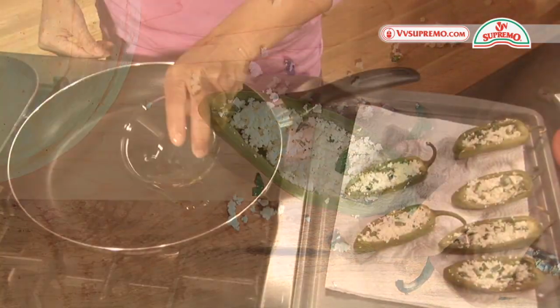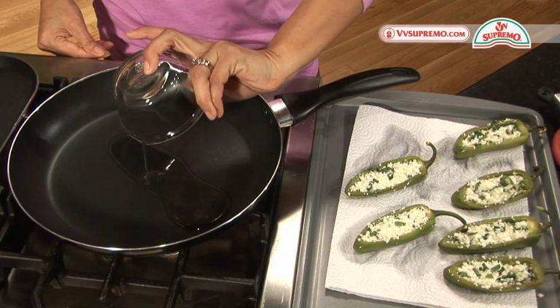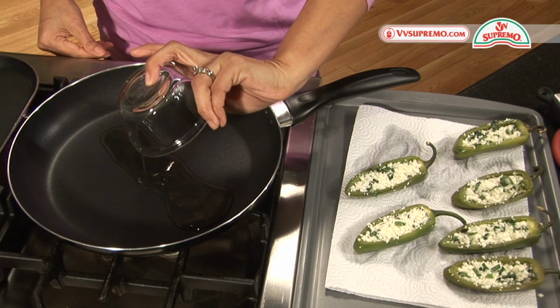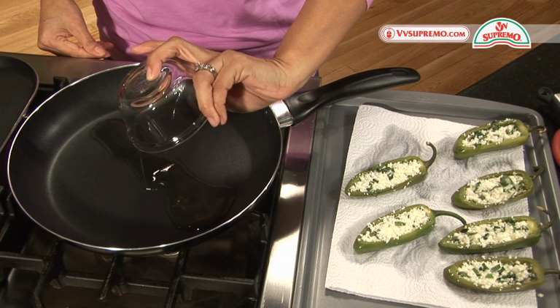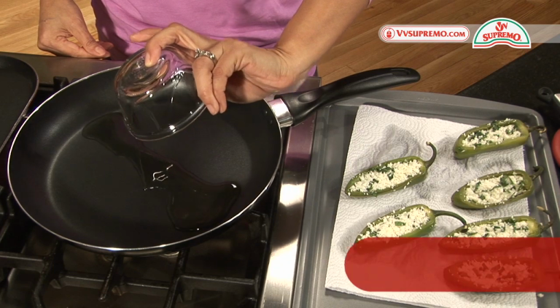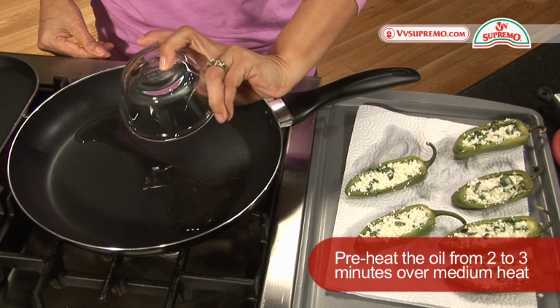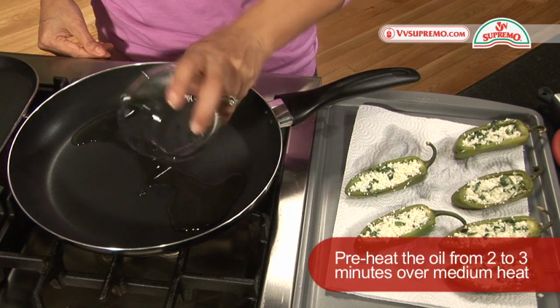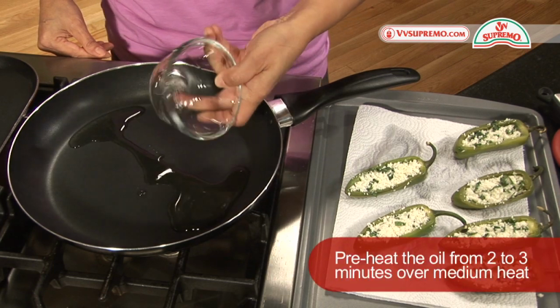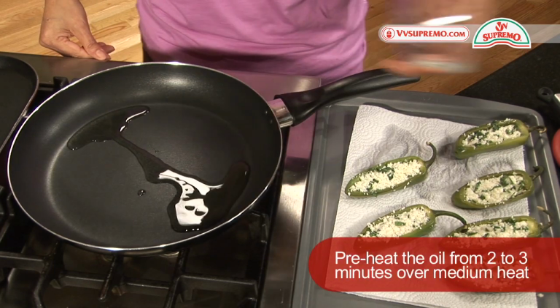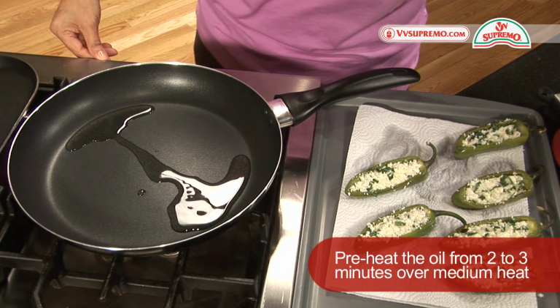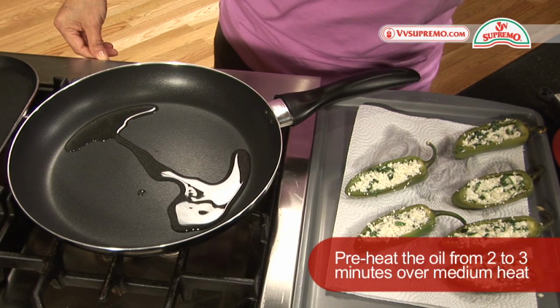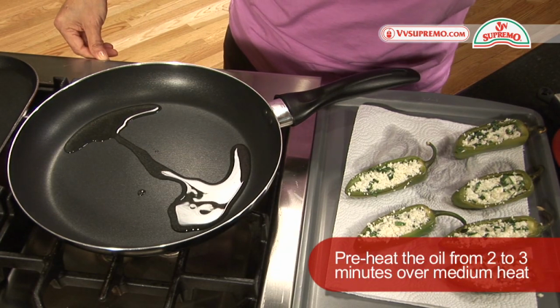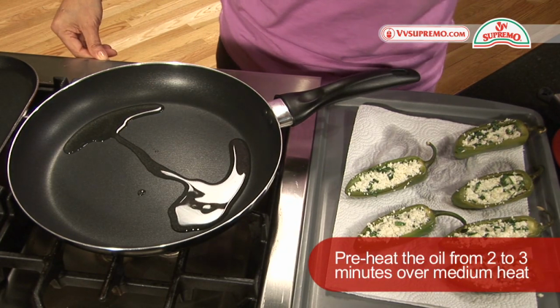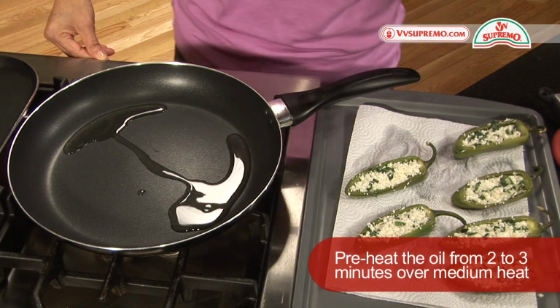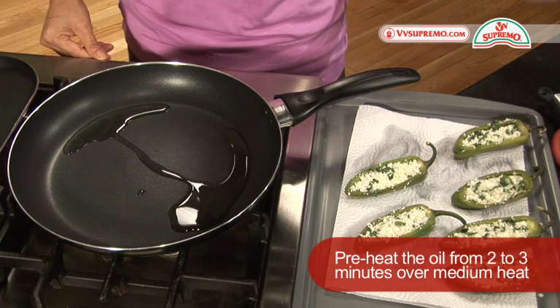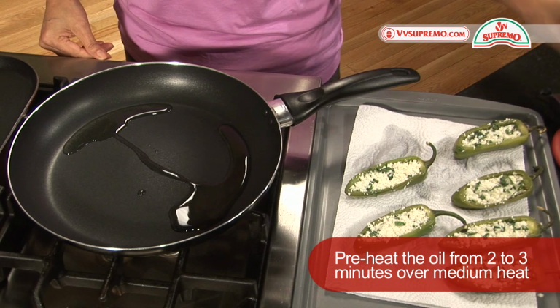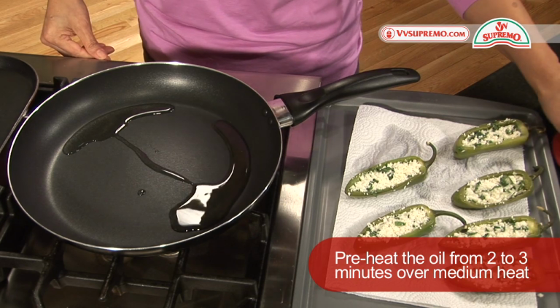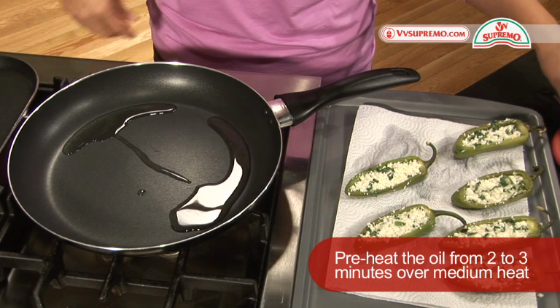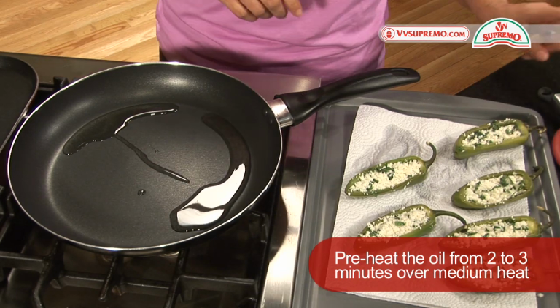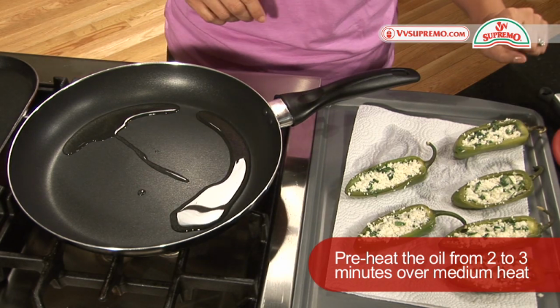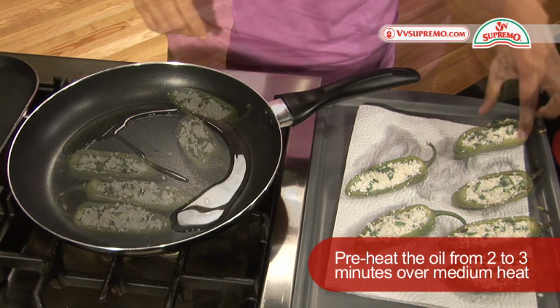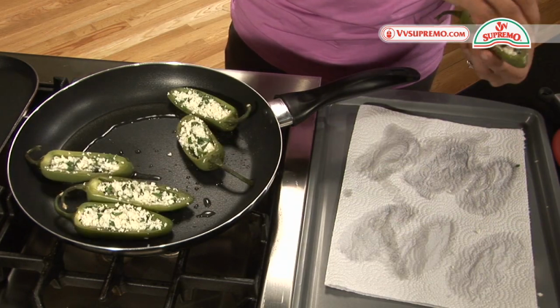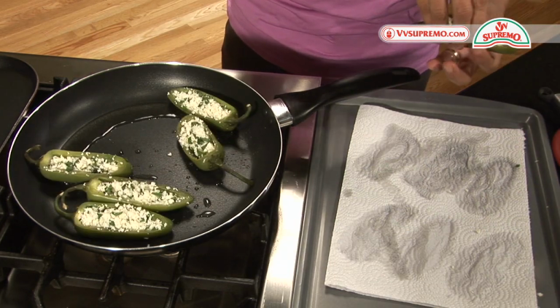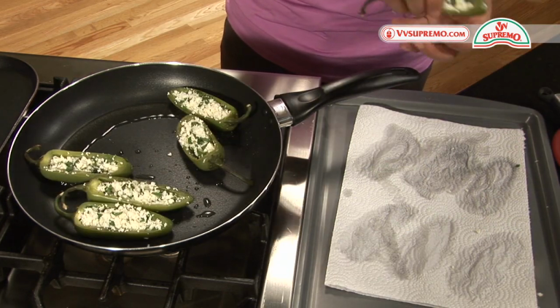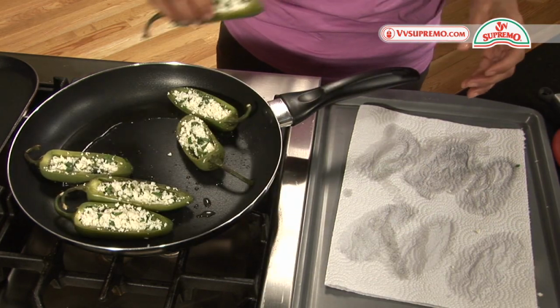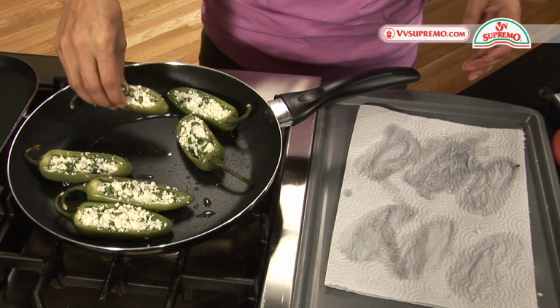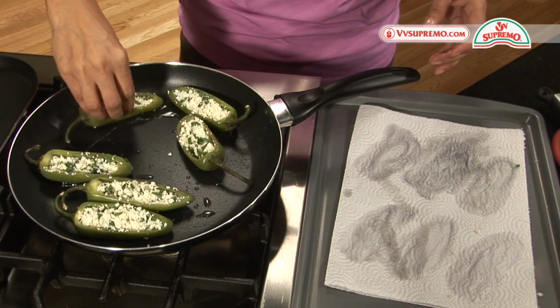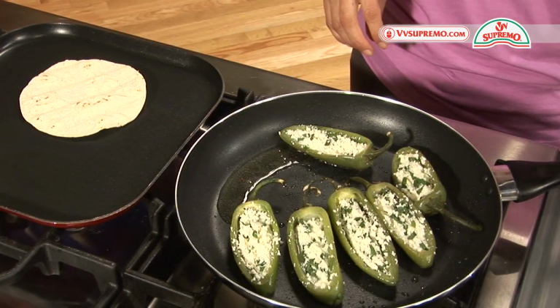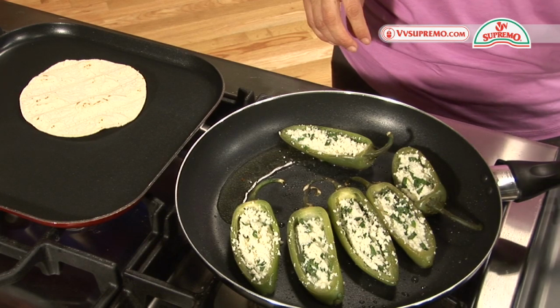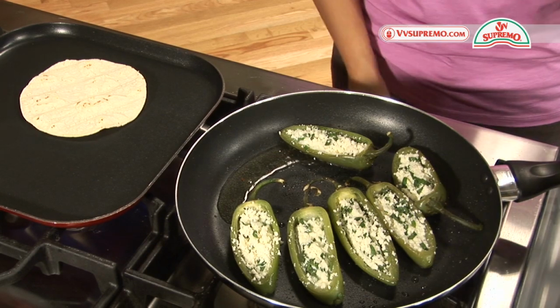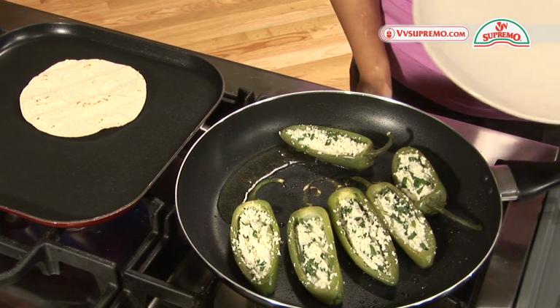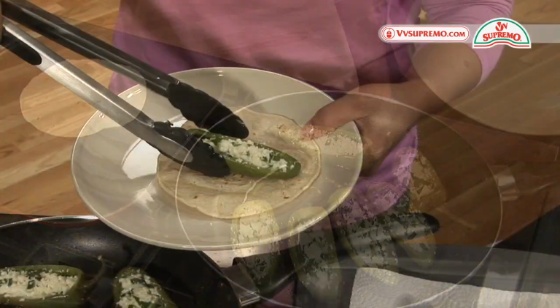In a separate frying pan heat two tablespoons of vegetable oil. It is important that the oil is hot before placing the peppers in the pan. Saute the jalapenos for about one minute and they are ready to be served.